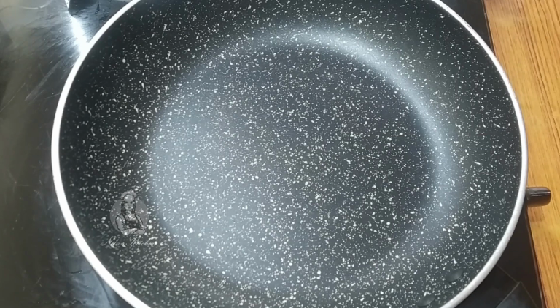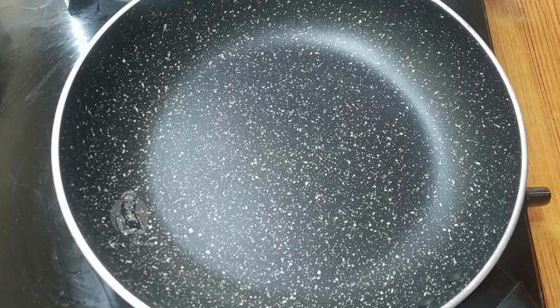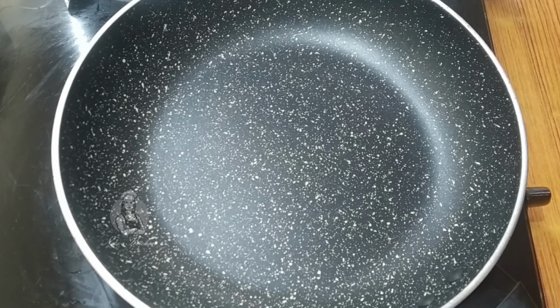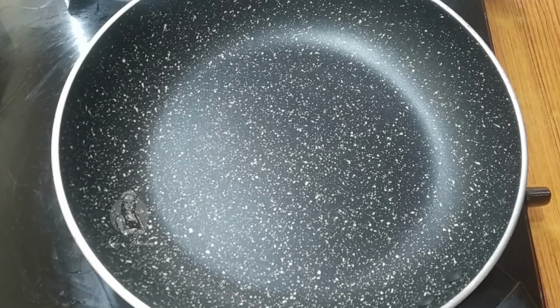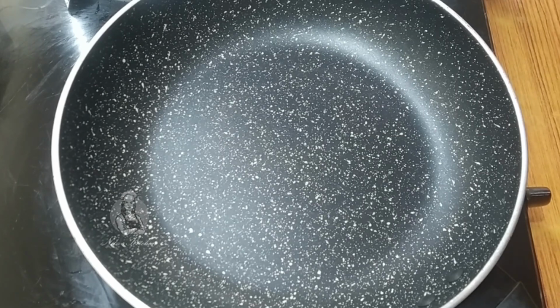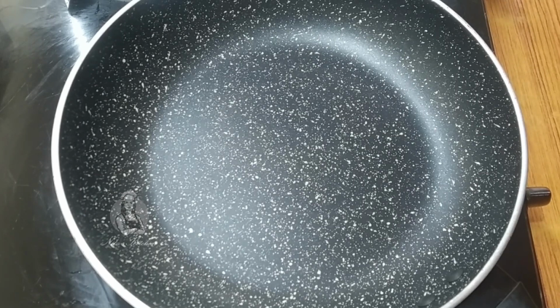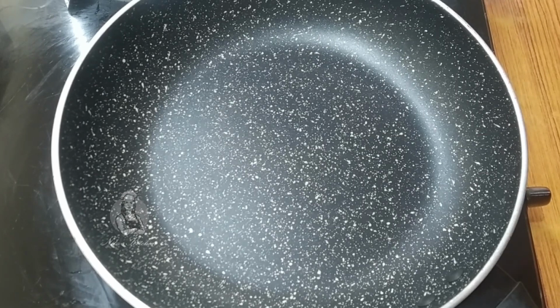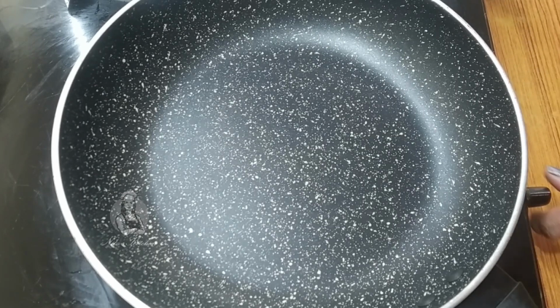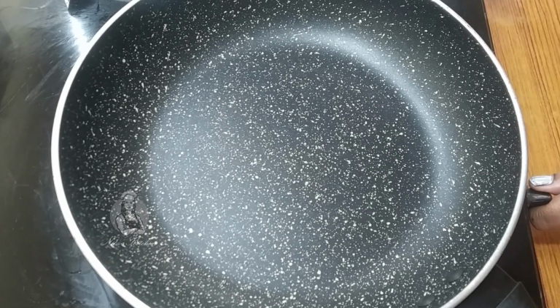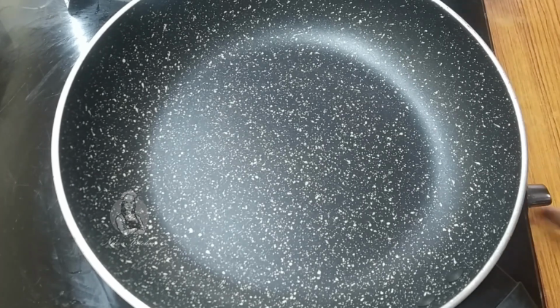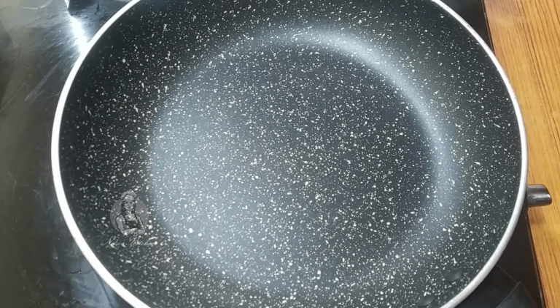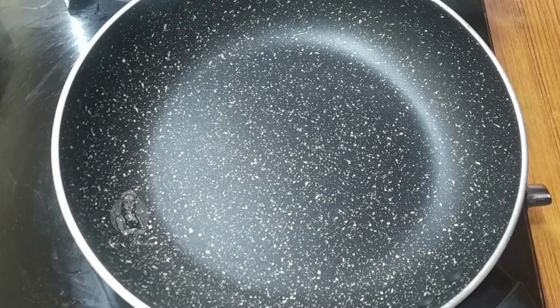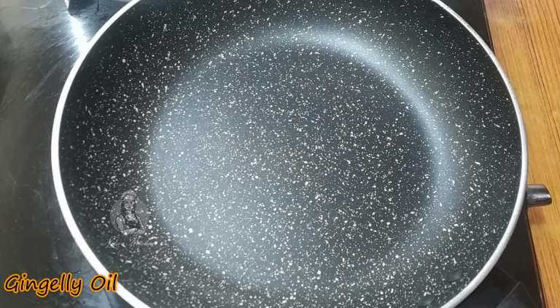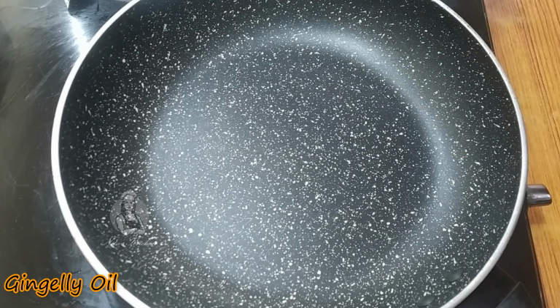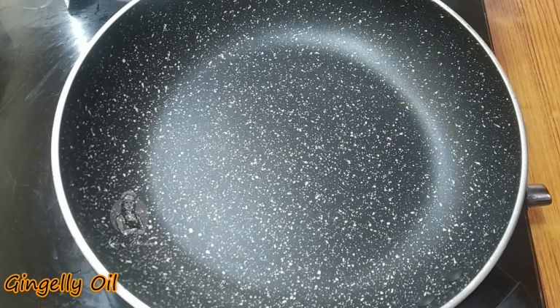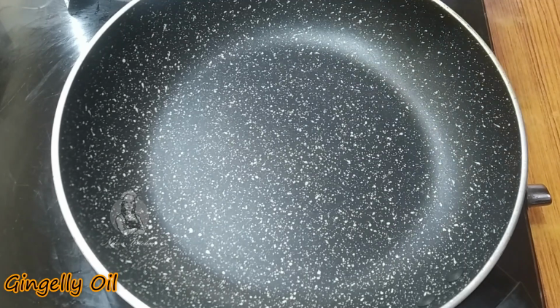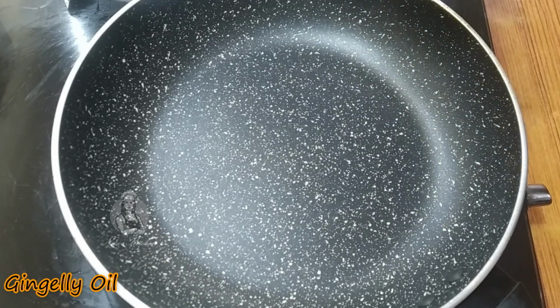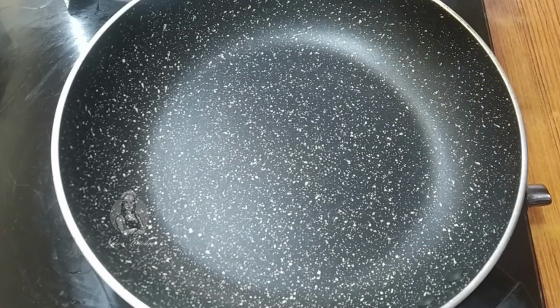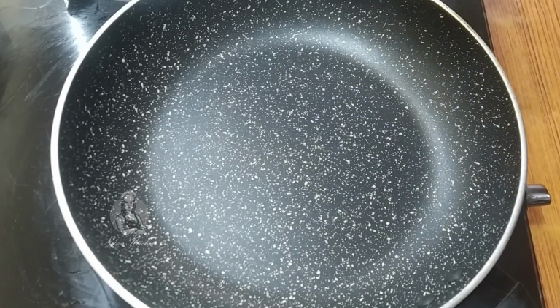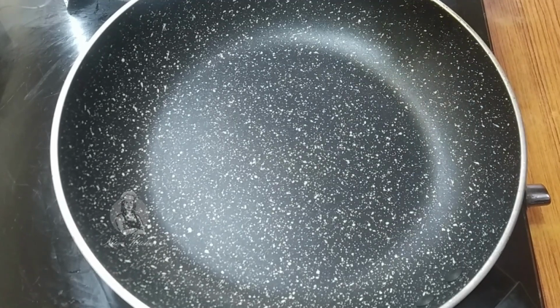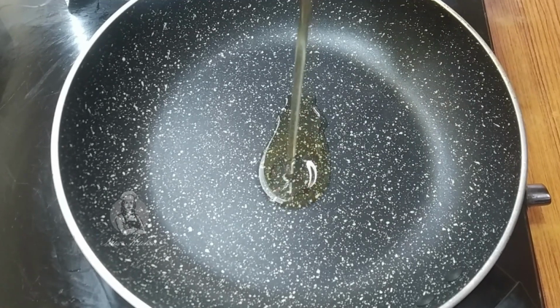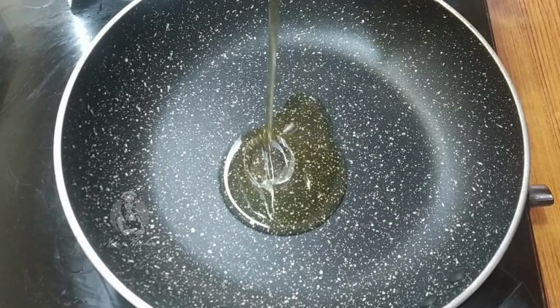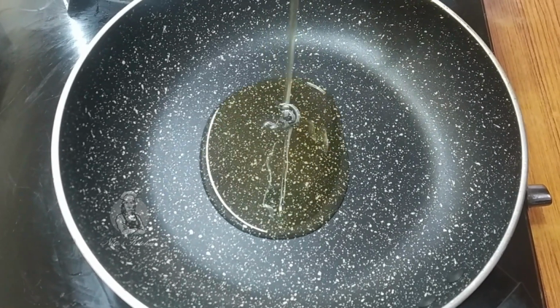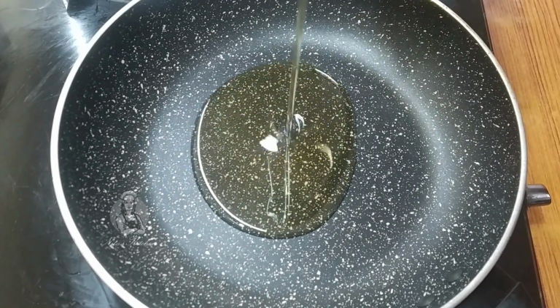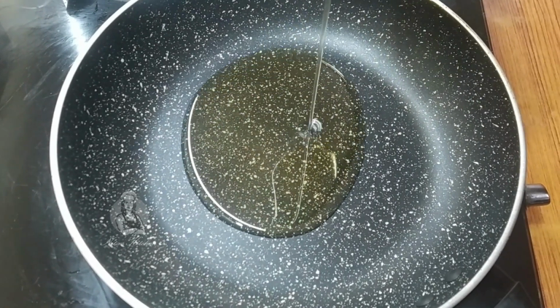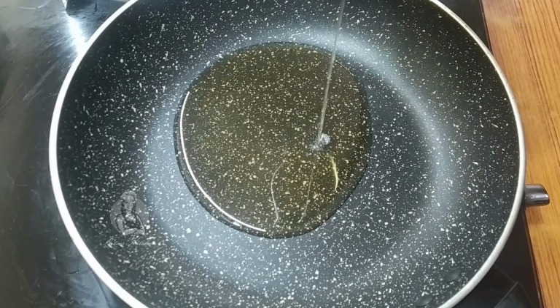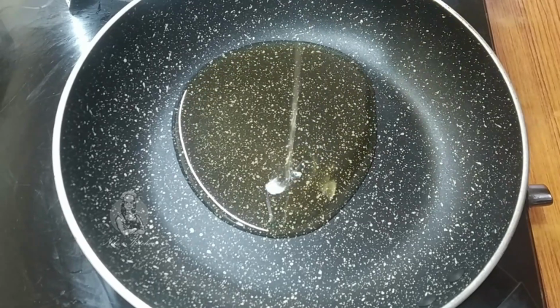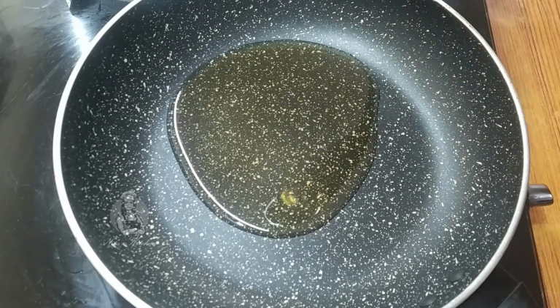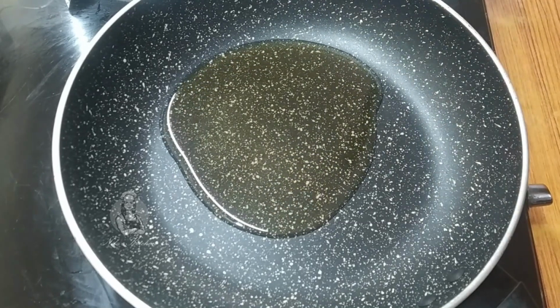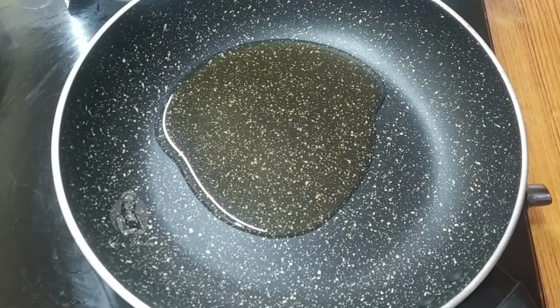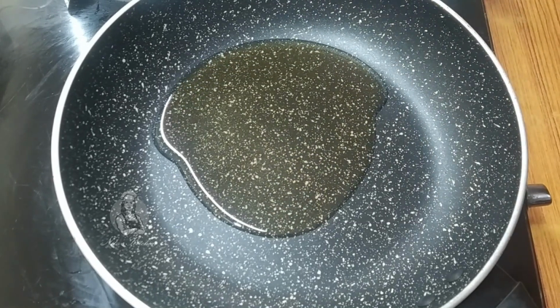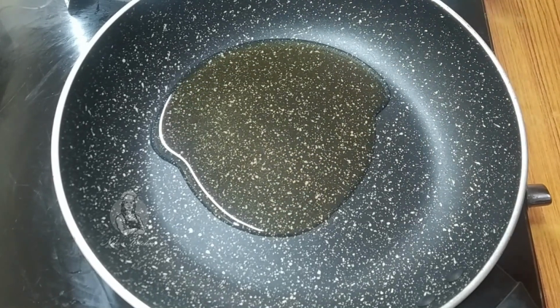Can you see the oil? Now add 2 tablespoons of salt.